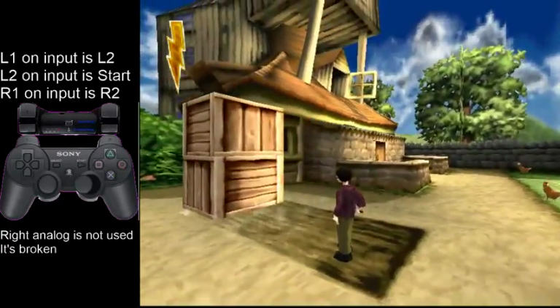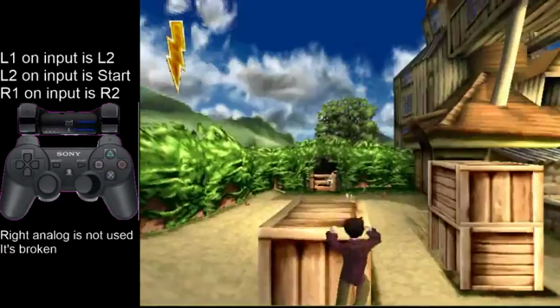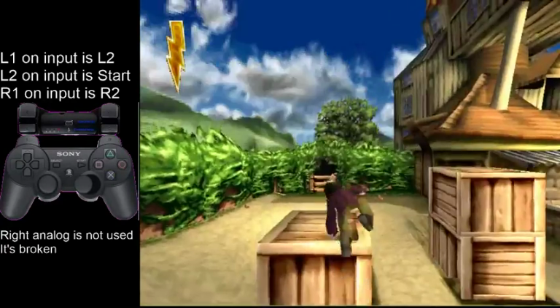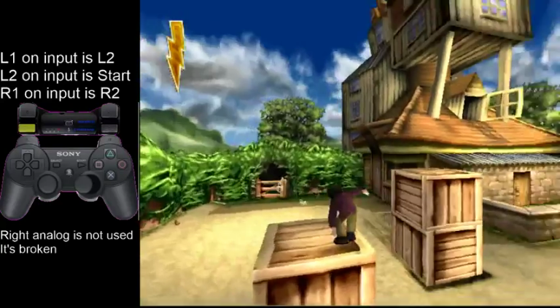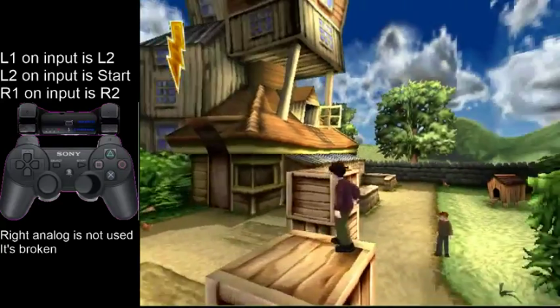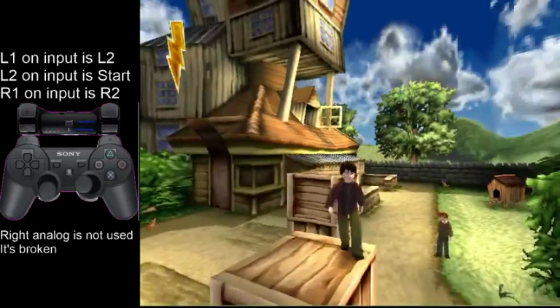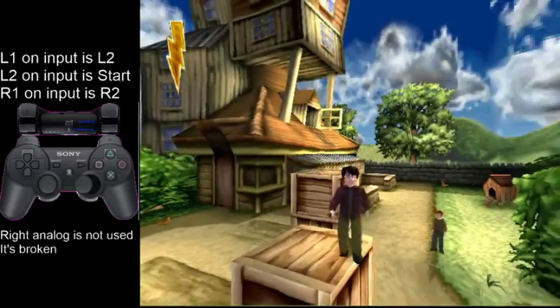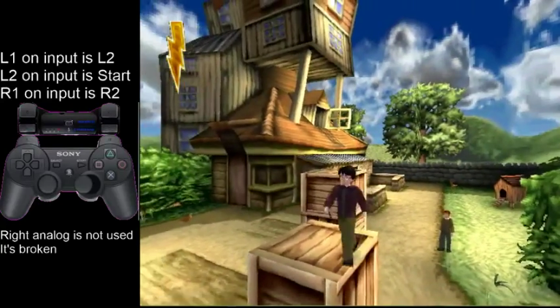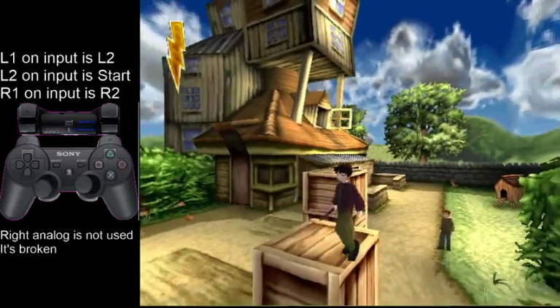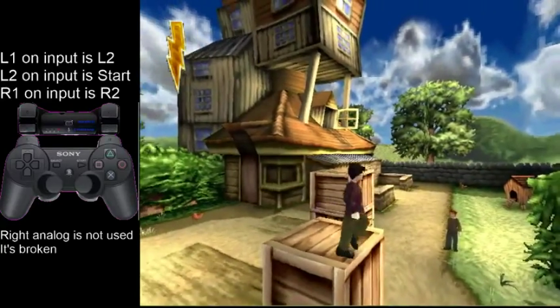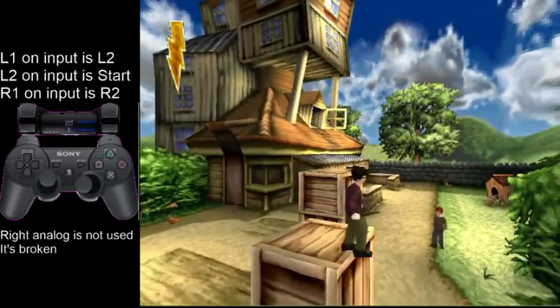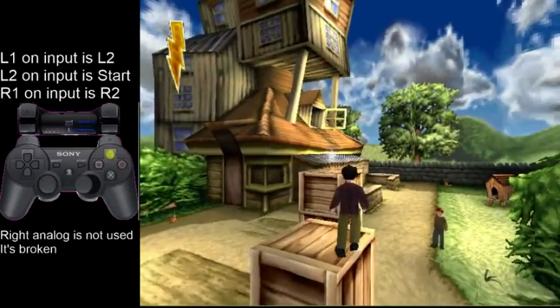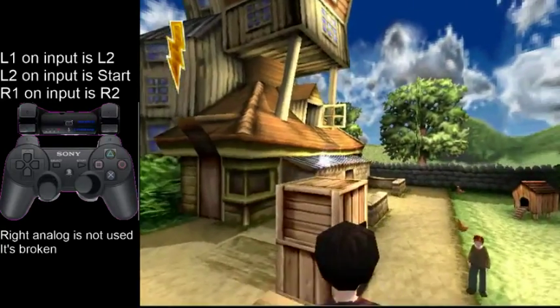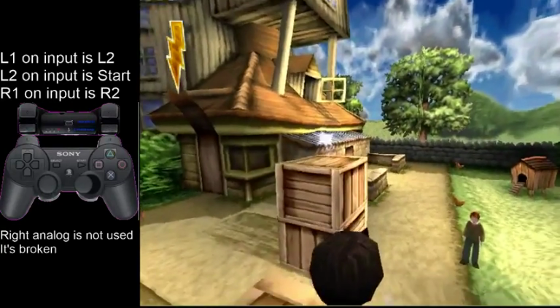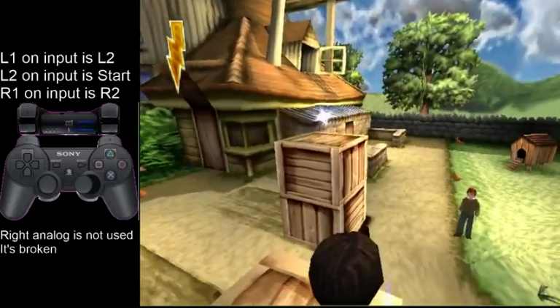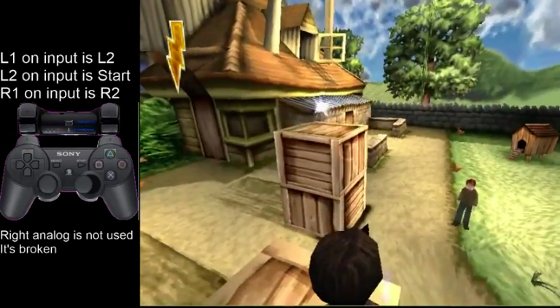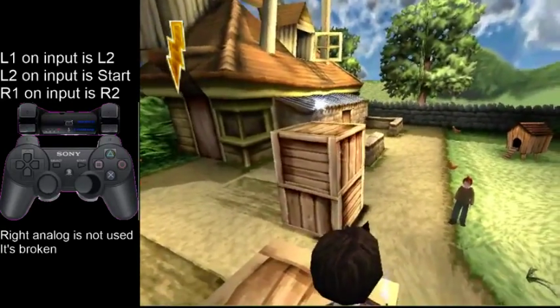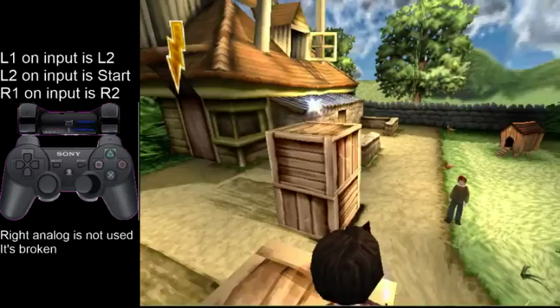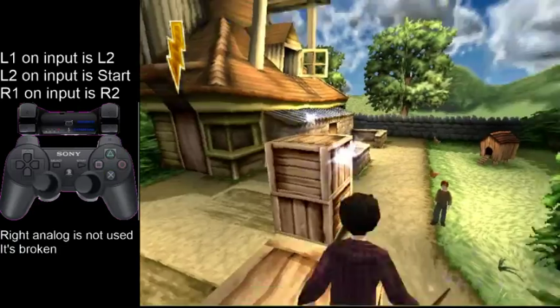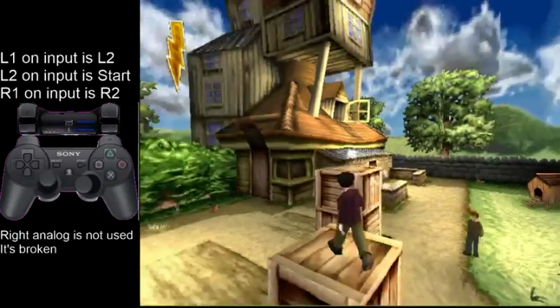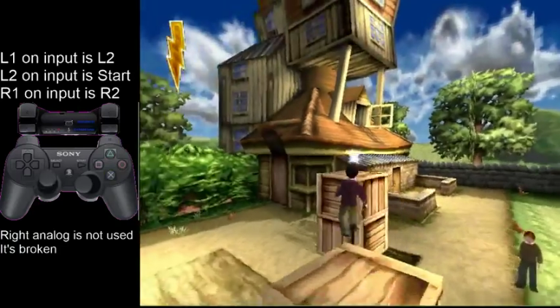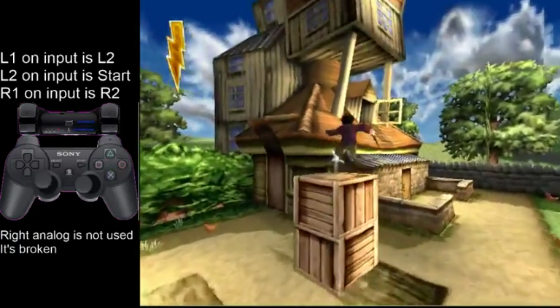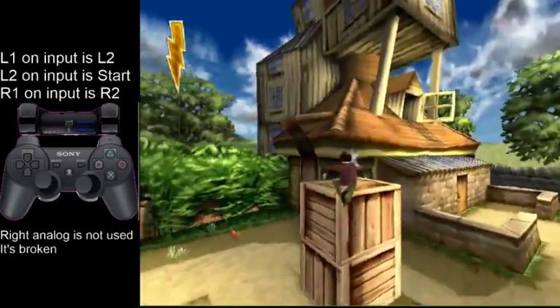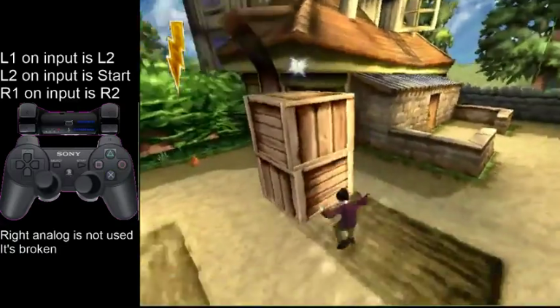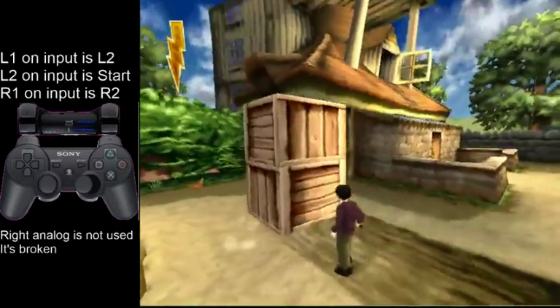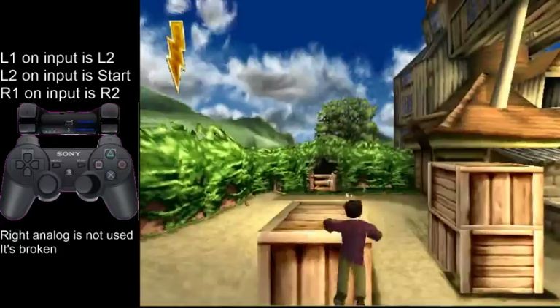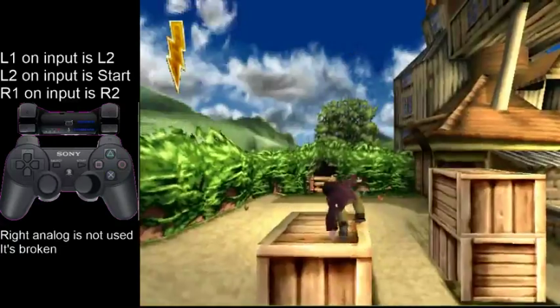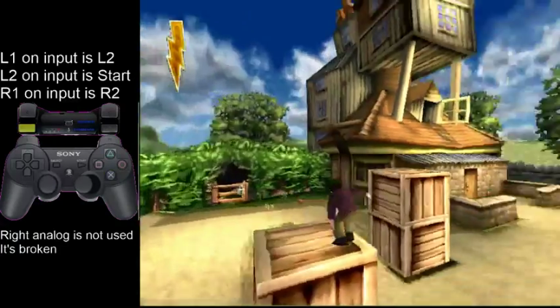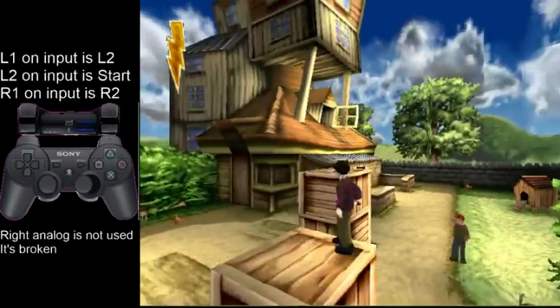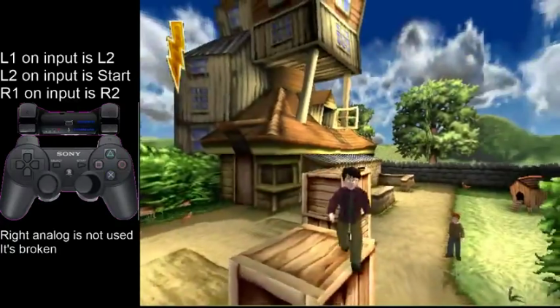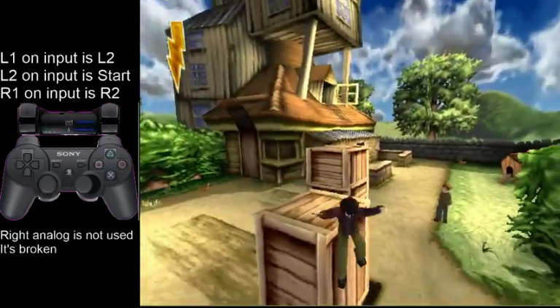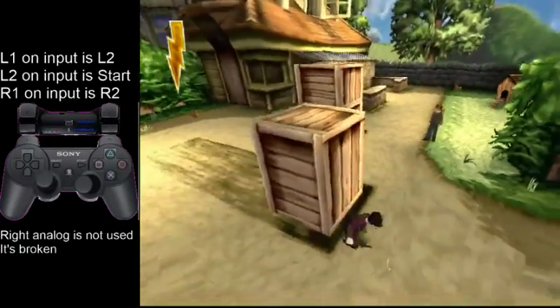It is pretty difficult. But if you don't want to do that jump thing, just go into first person mode, hit the crate, exit first person mode, and then try and jump onto the crate, which is also pretty difficult.